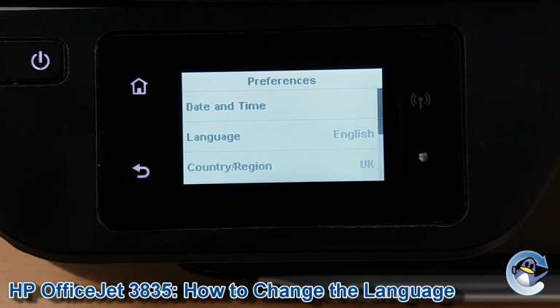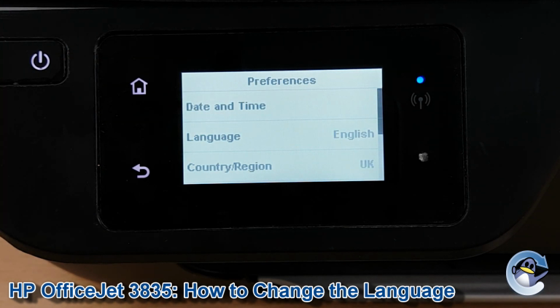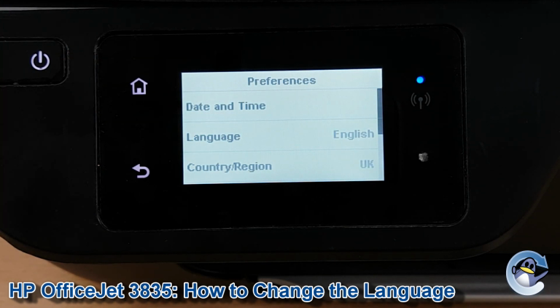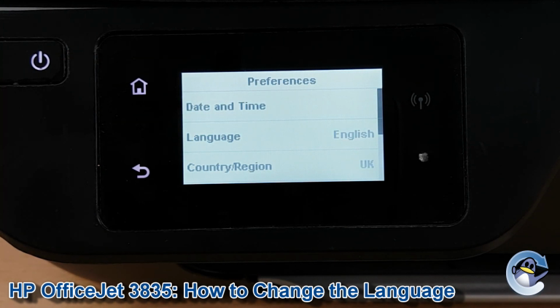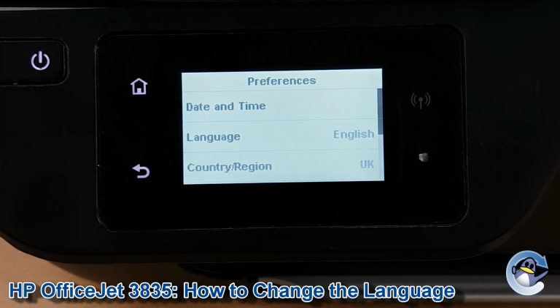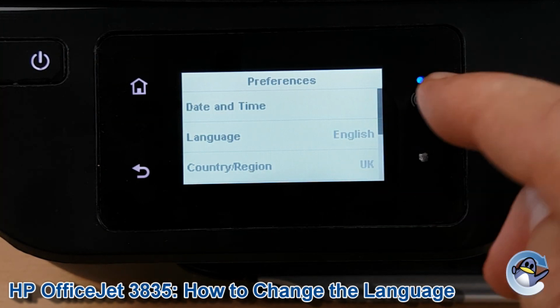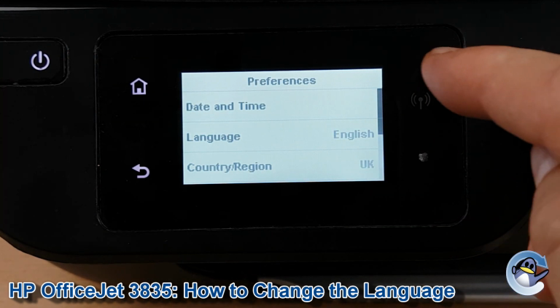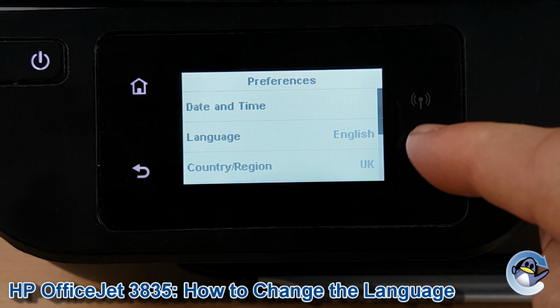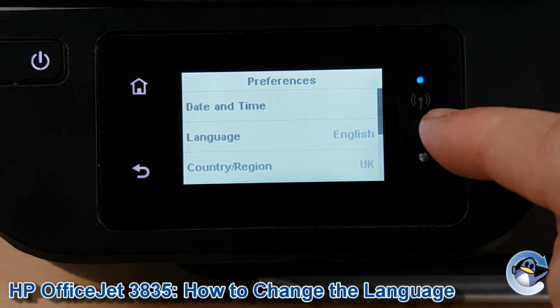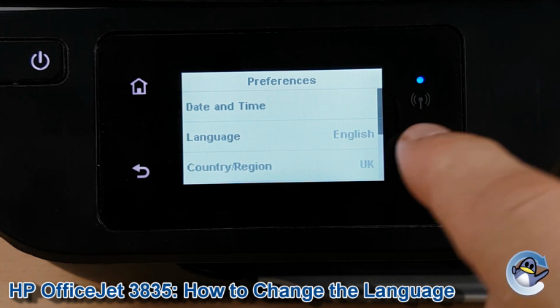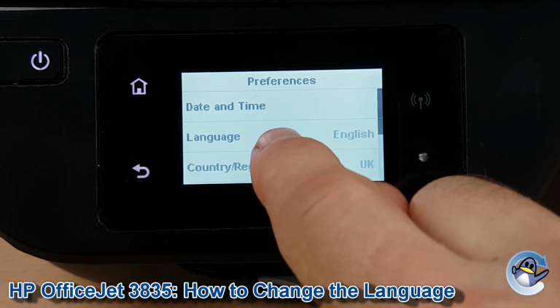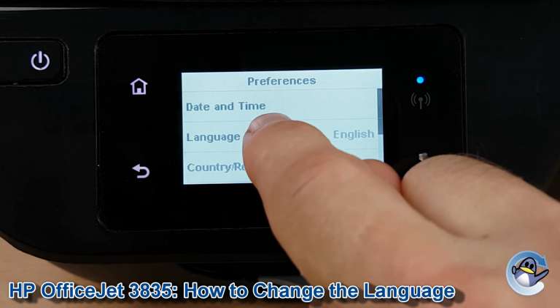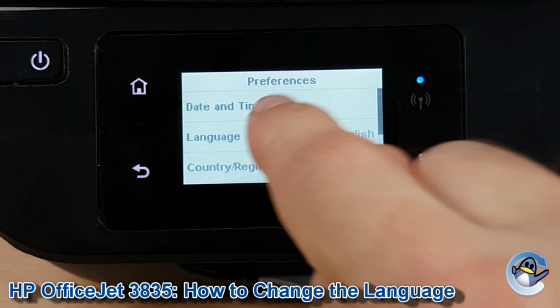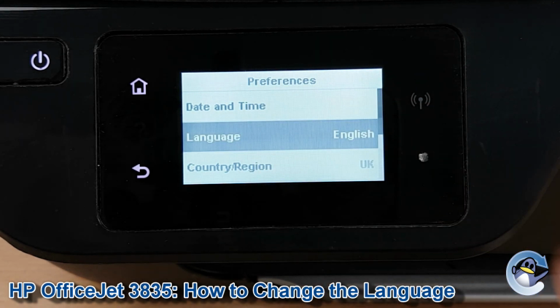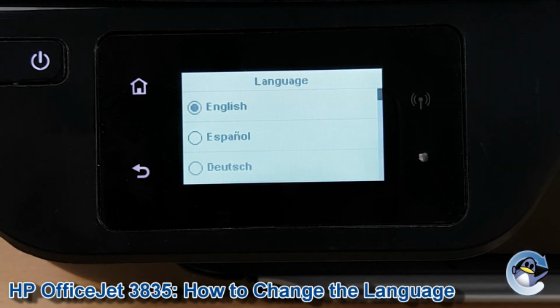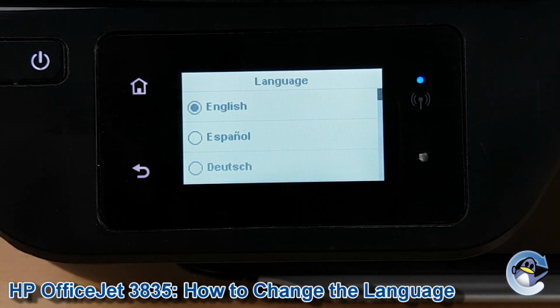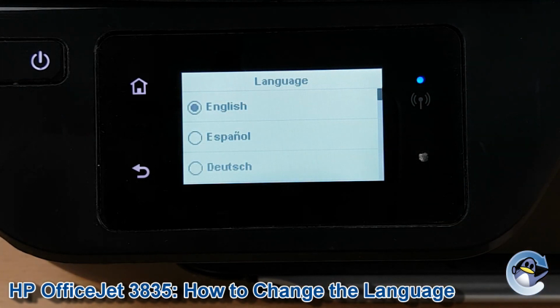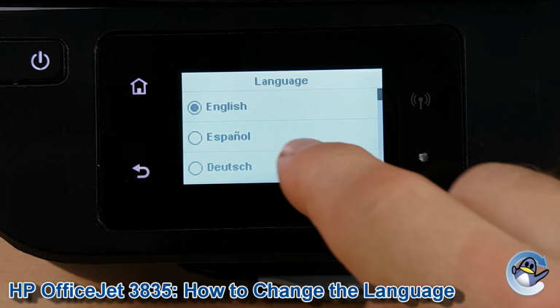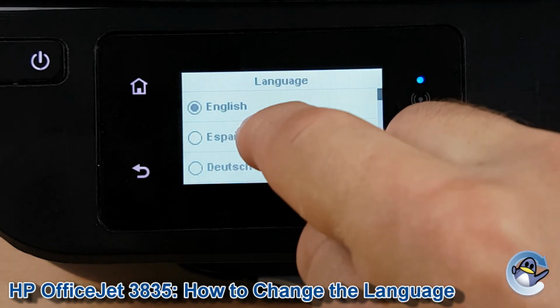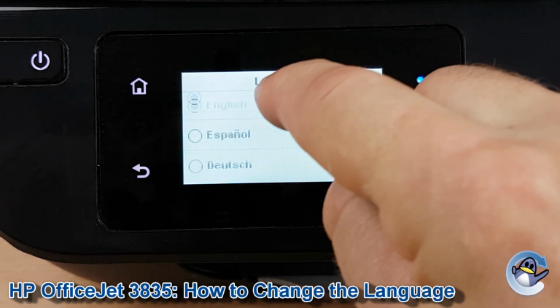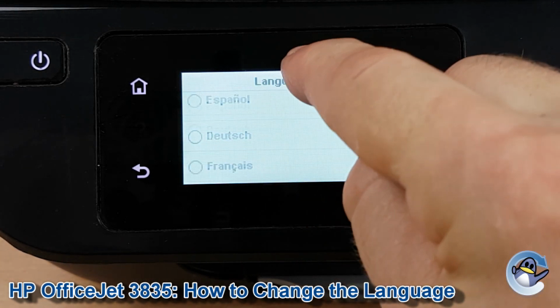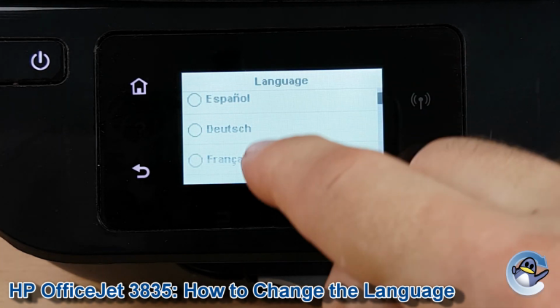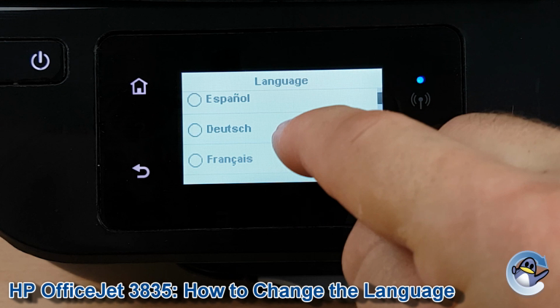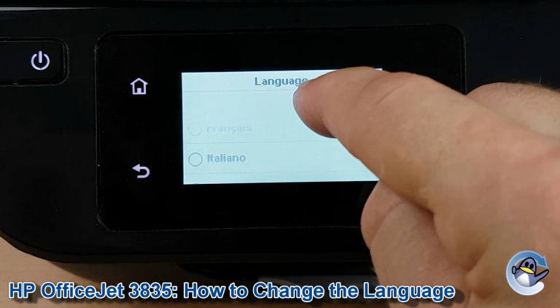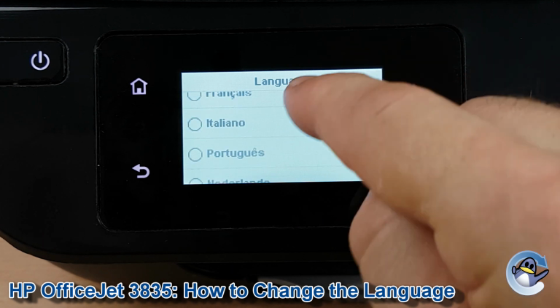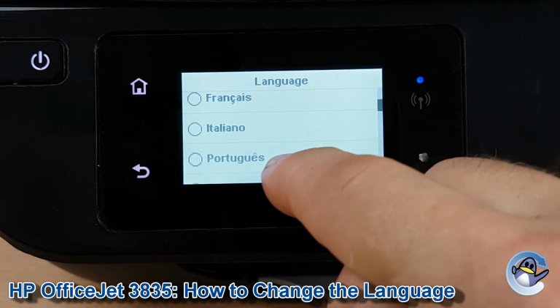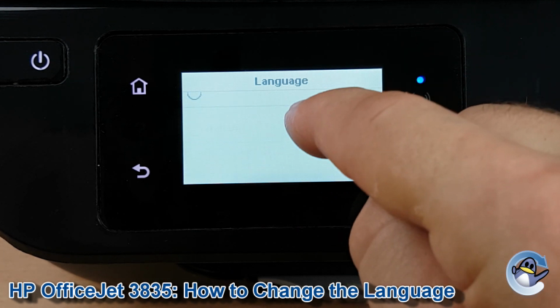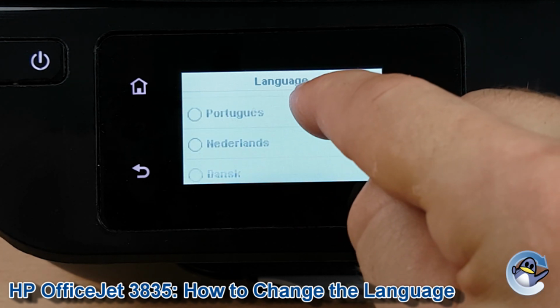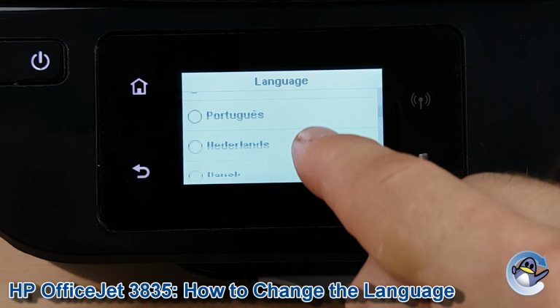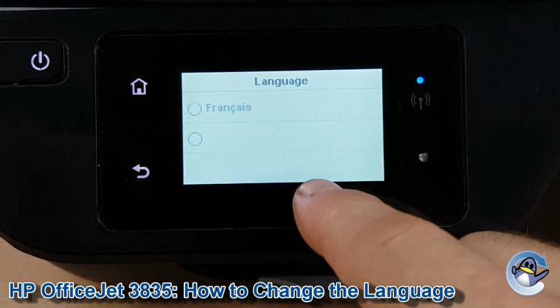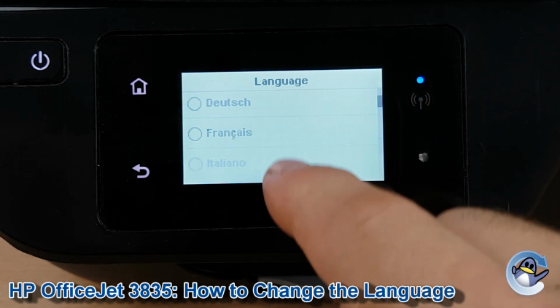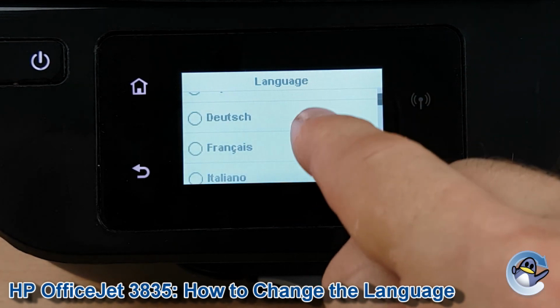Once we're in Preferences you can see Language is the second option down — let's go into there. Here we have a full list of all the different languages your printer supports; just drag to wherever you need to be.